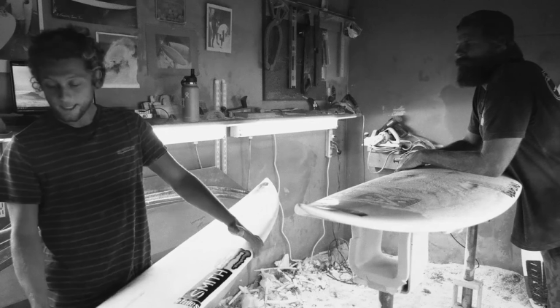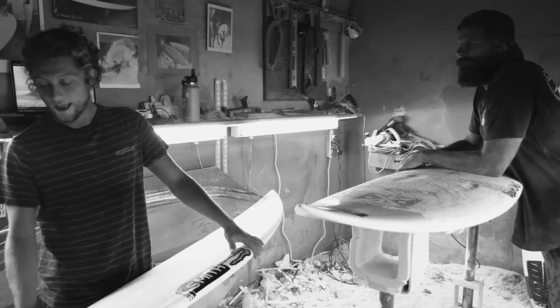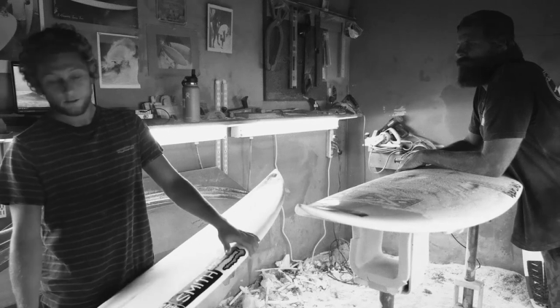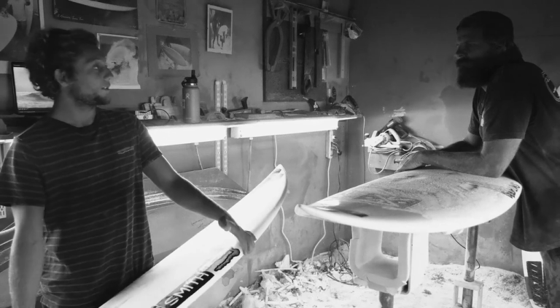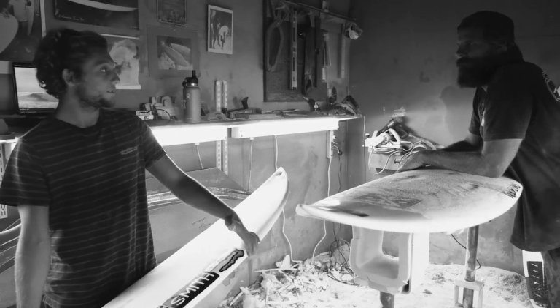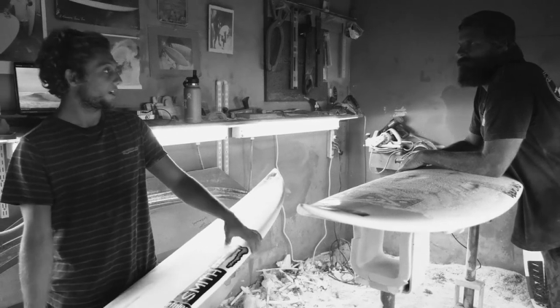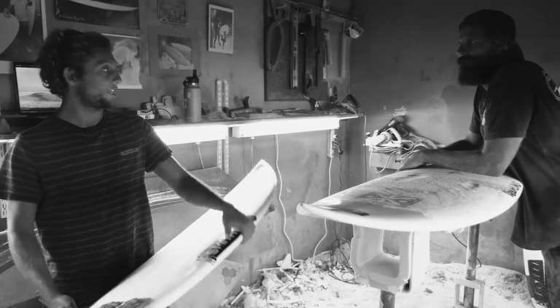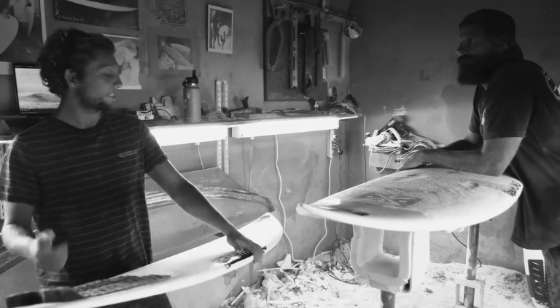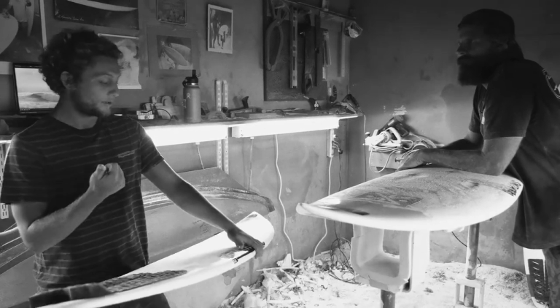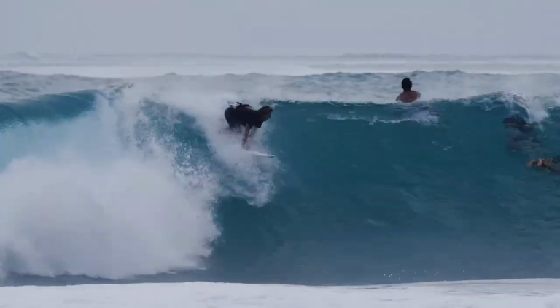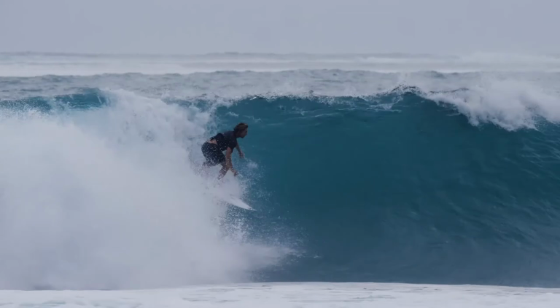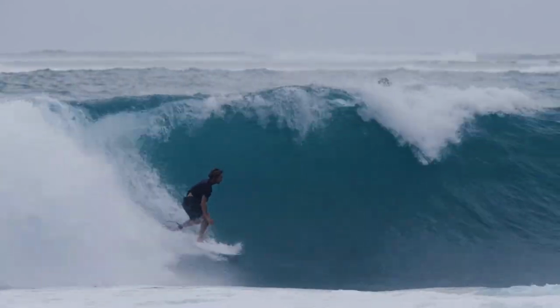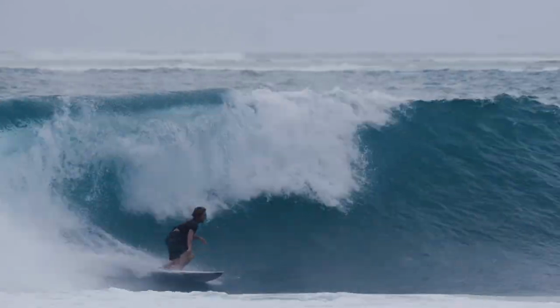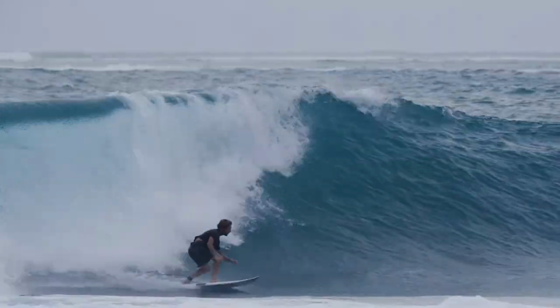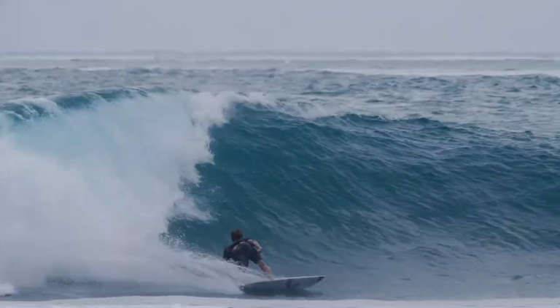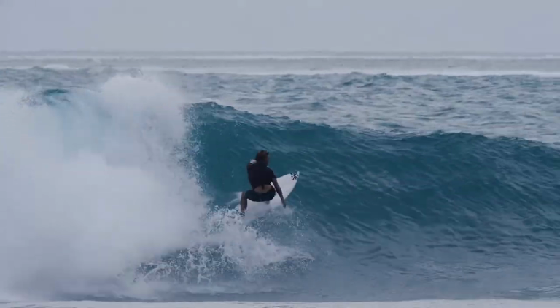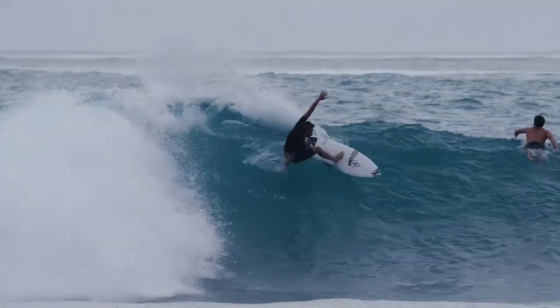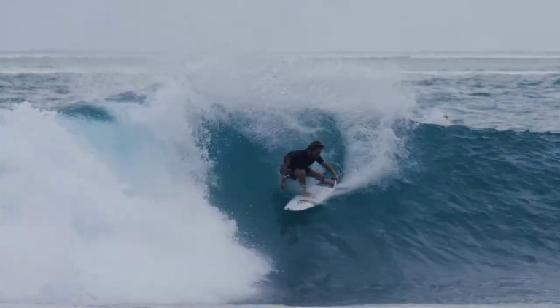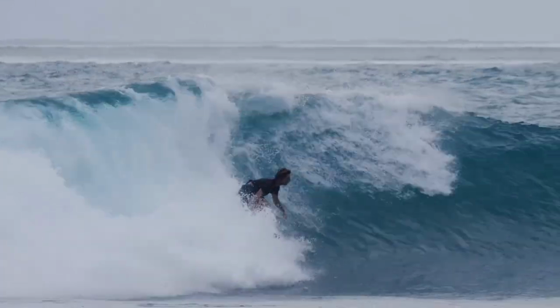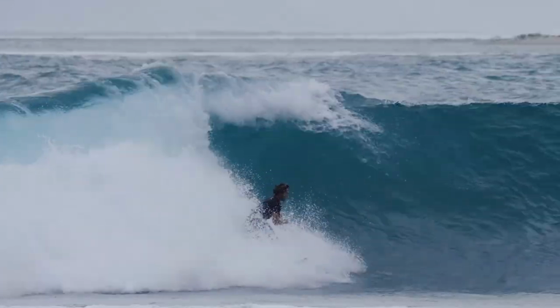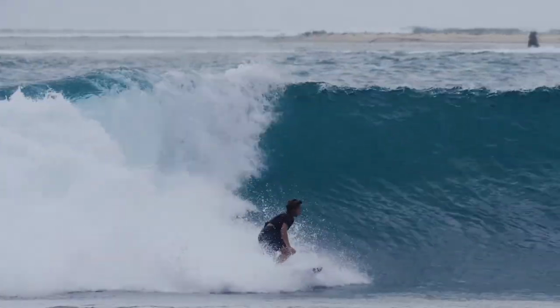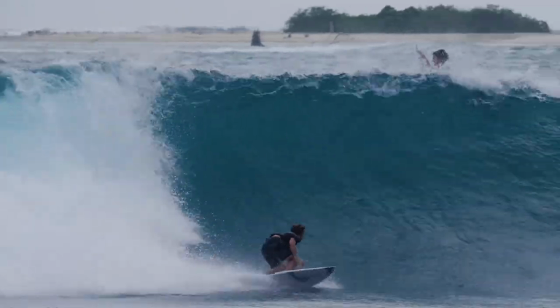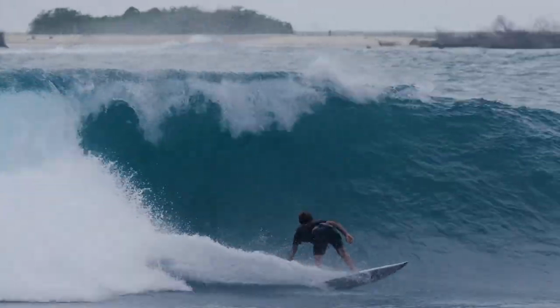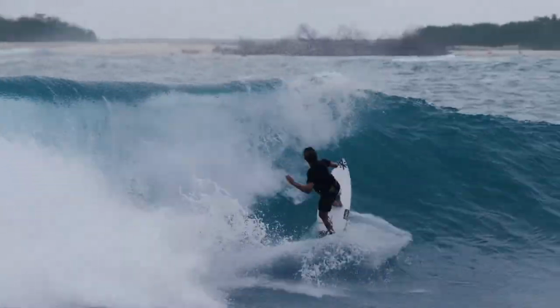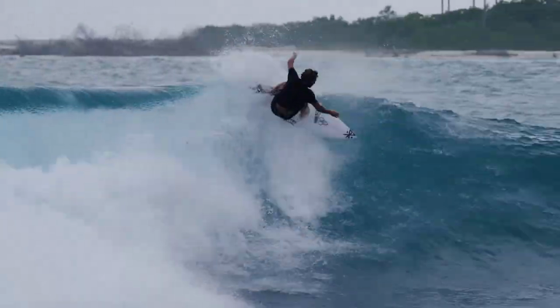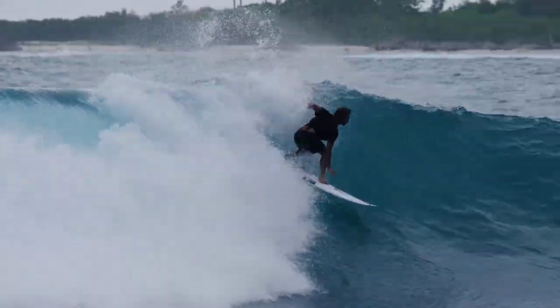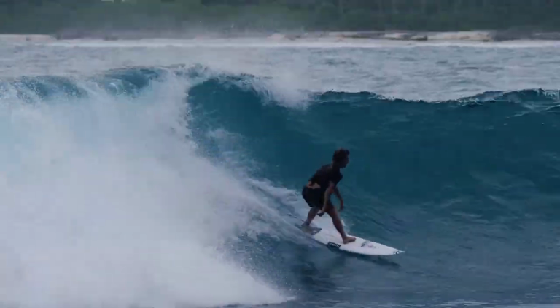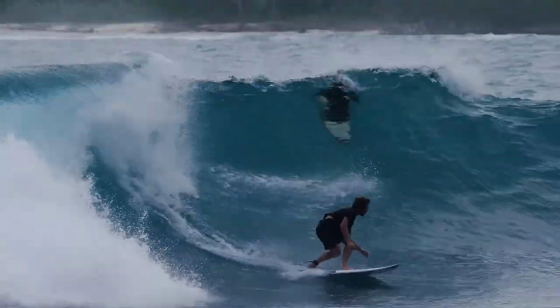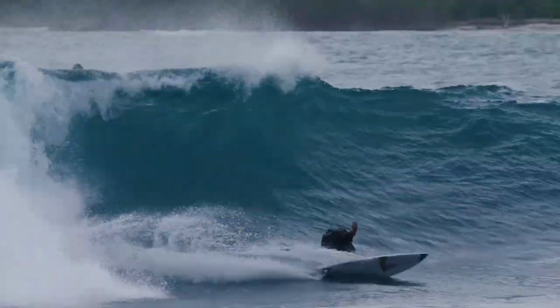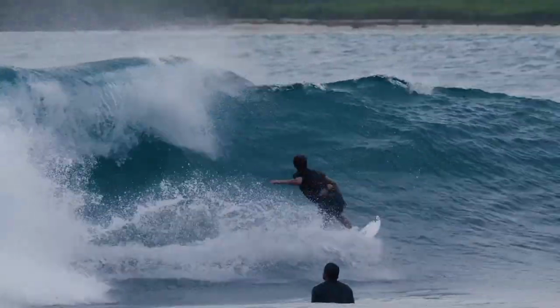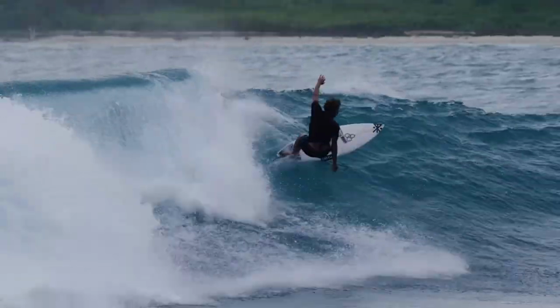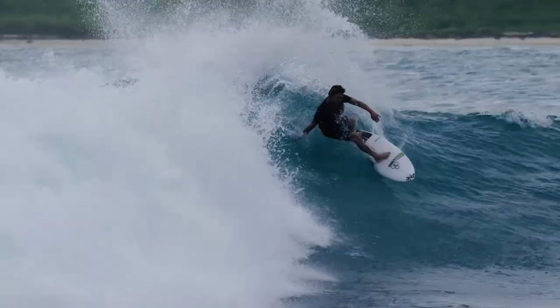When I think about having a good board for turns, there are a couple key things that stick out. It's gotta go fast — no good board I've ever had went slow. Then you also need that kind of transition from toe to heel, being able to roll from one rail to the other.